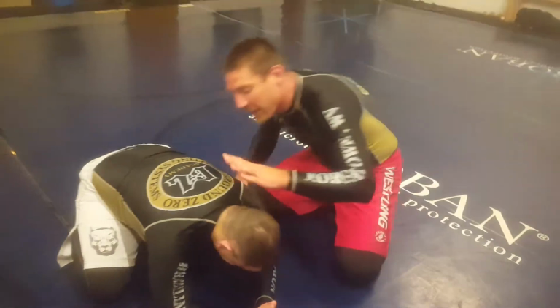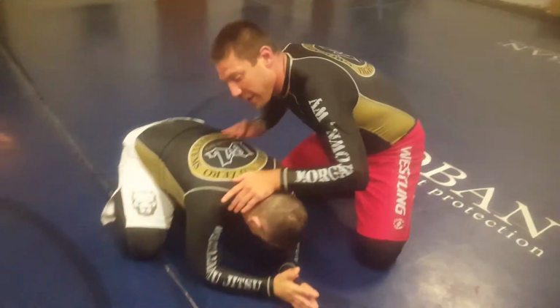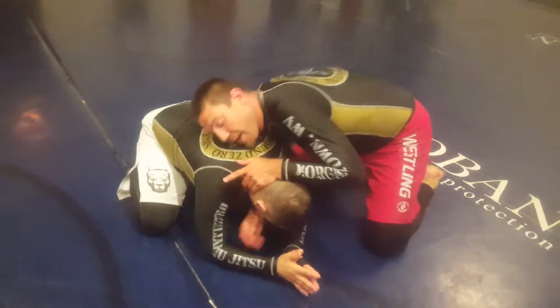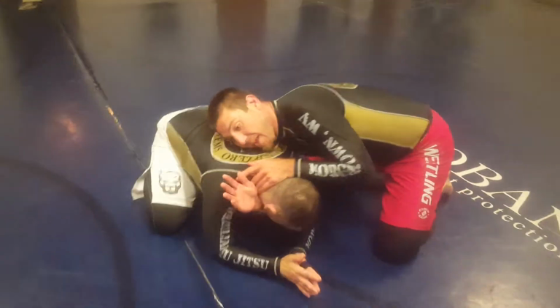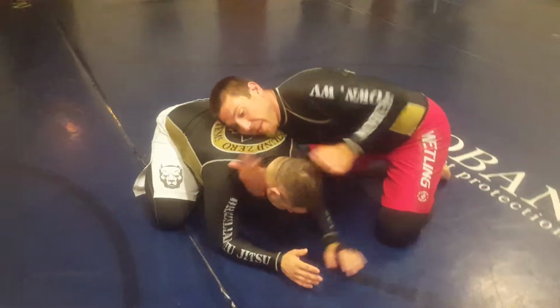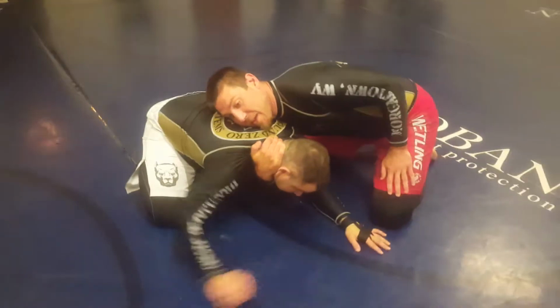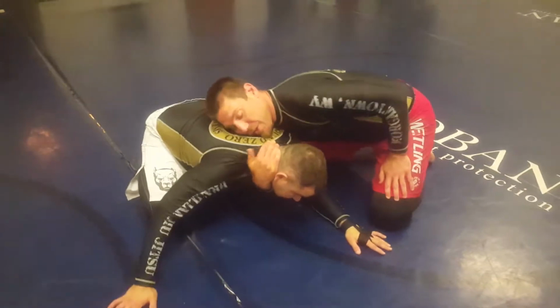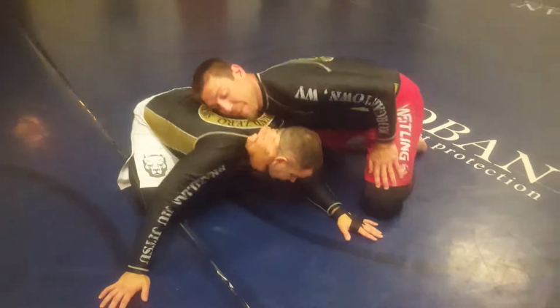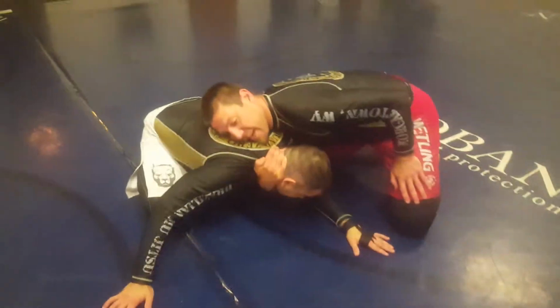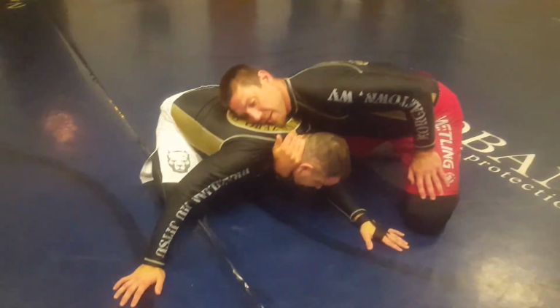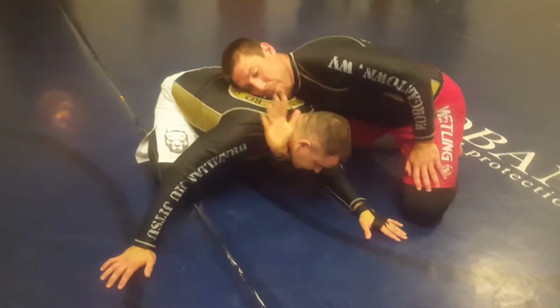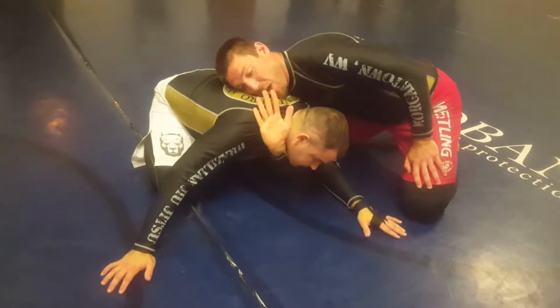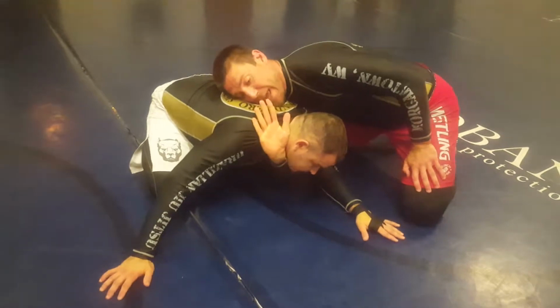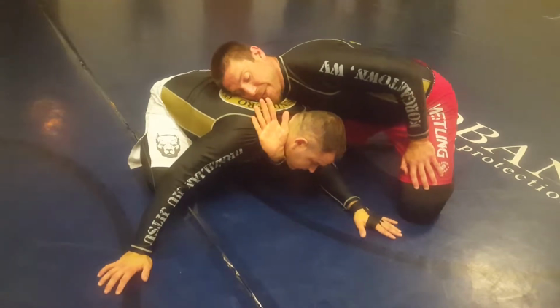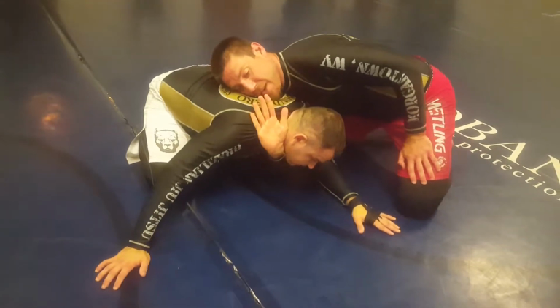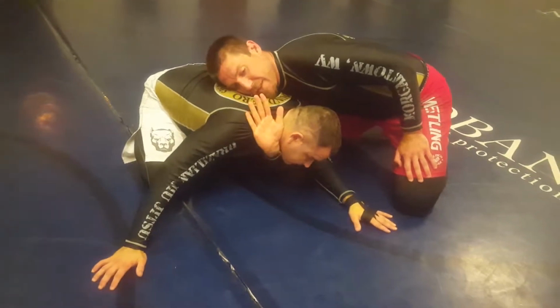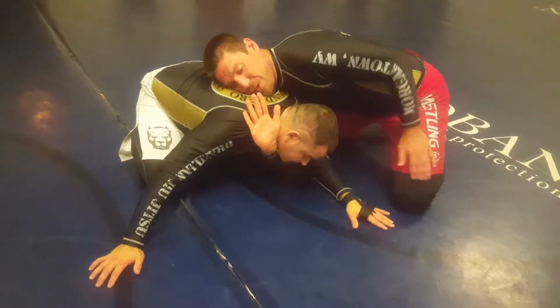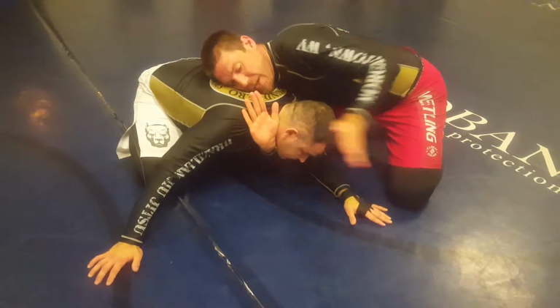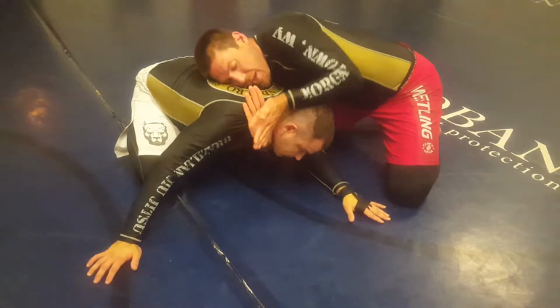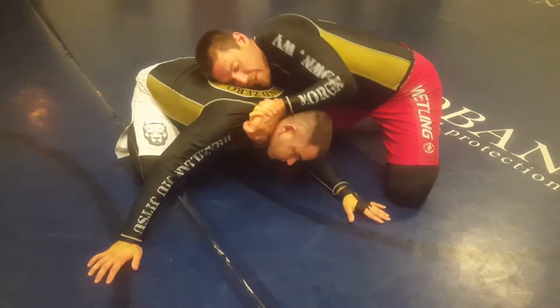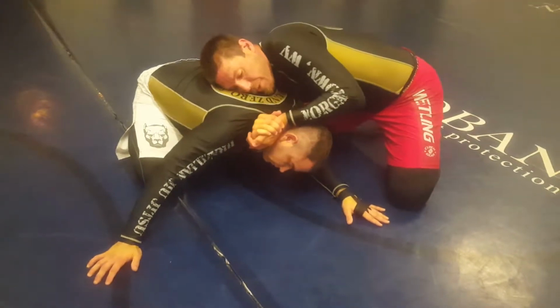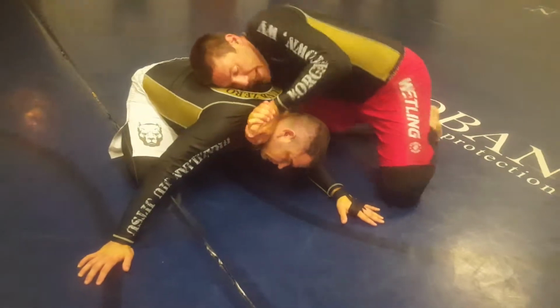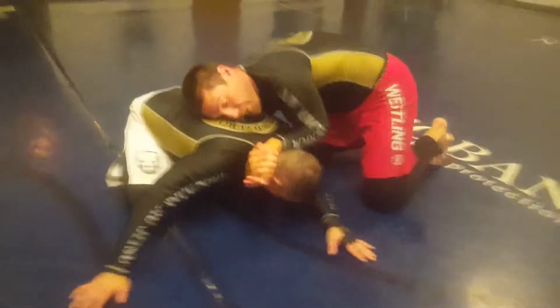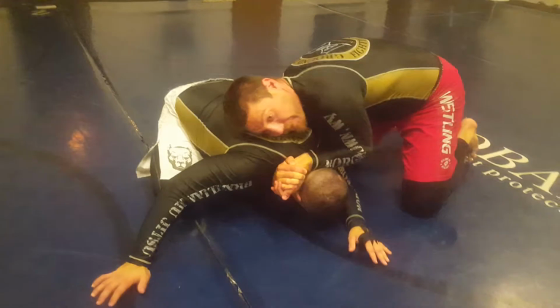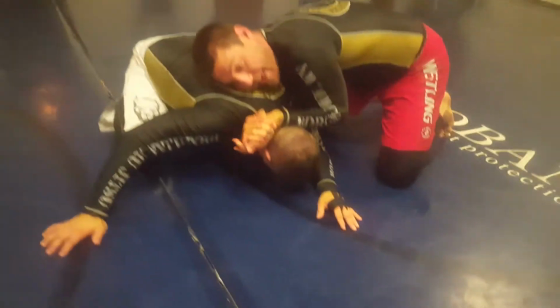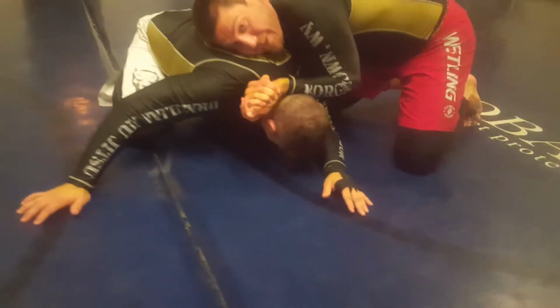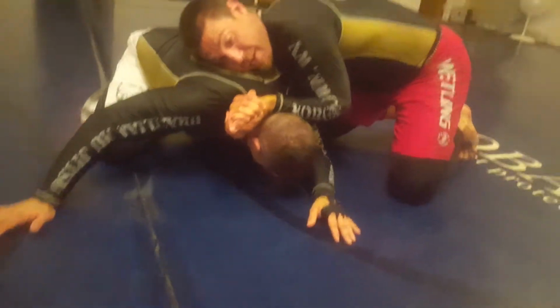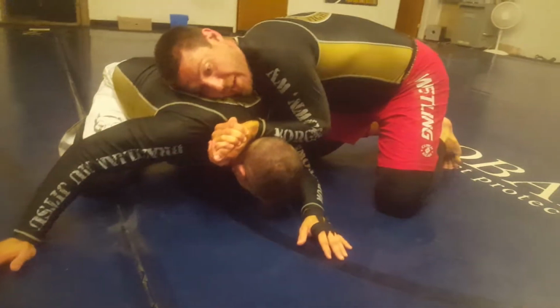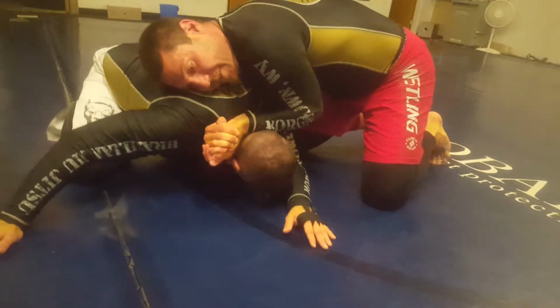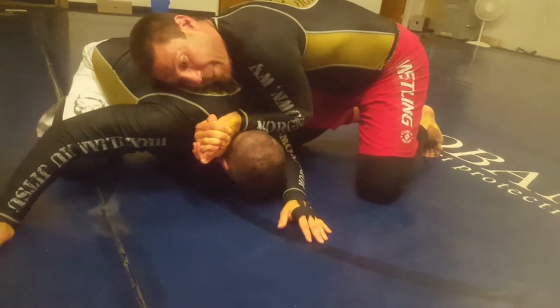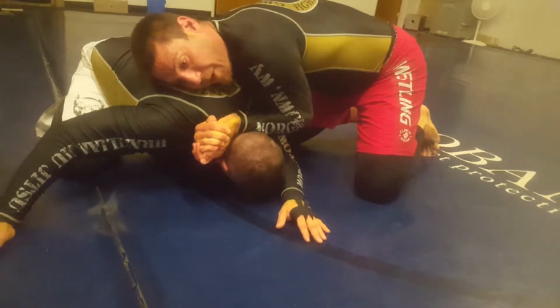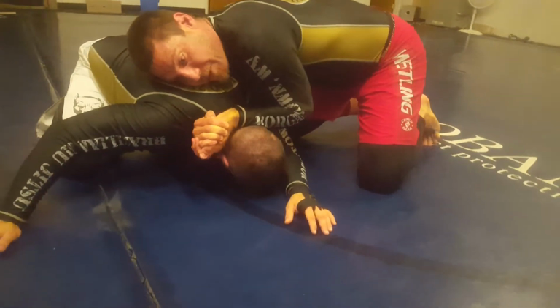Boom. Thumb in, you're grabbing the back of the neck, palm away with the arm underneath the shoulder. Gable gripping. Elbows come together, right? So we get the baseball type choke.